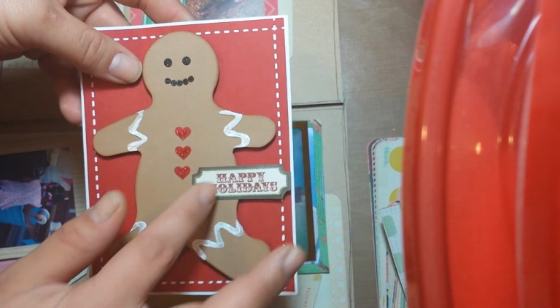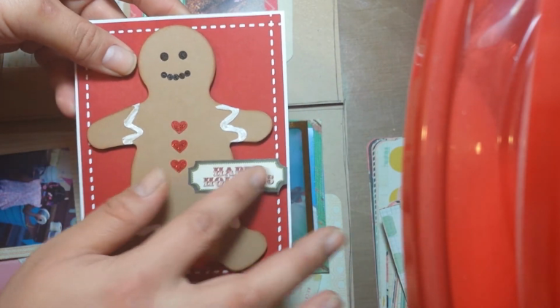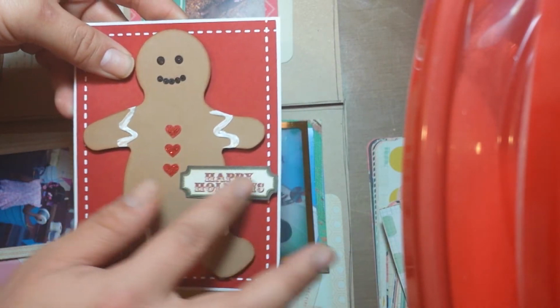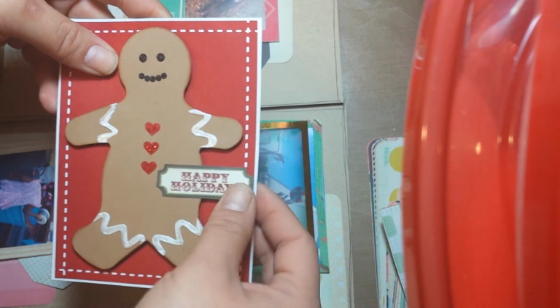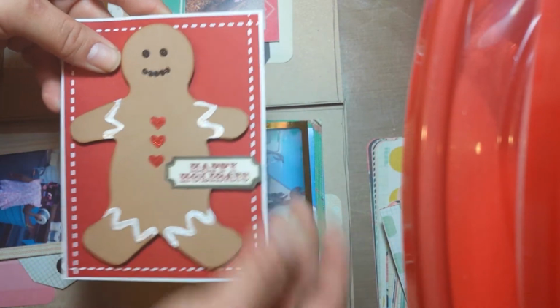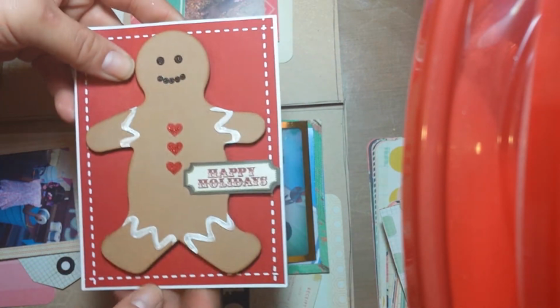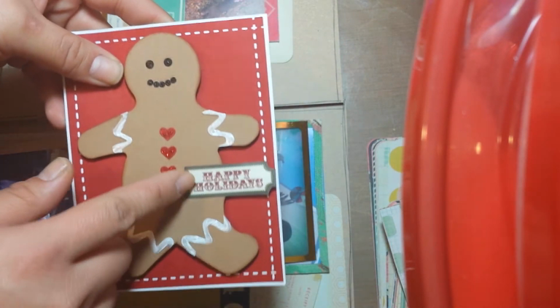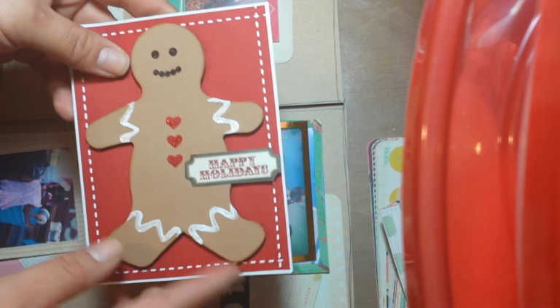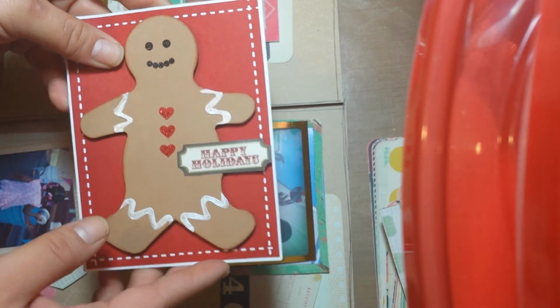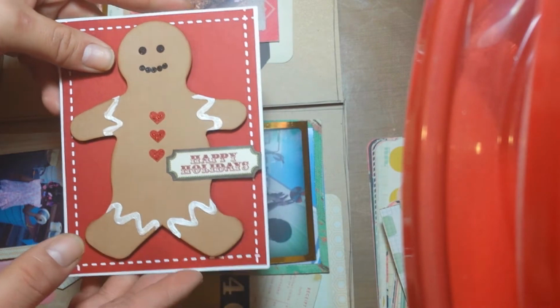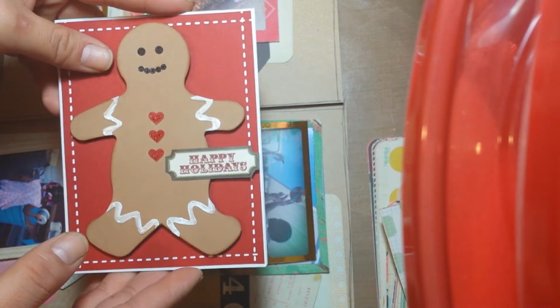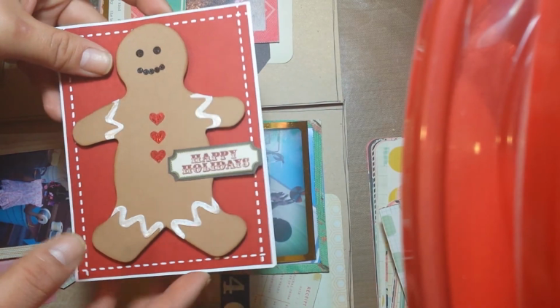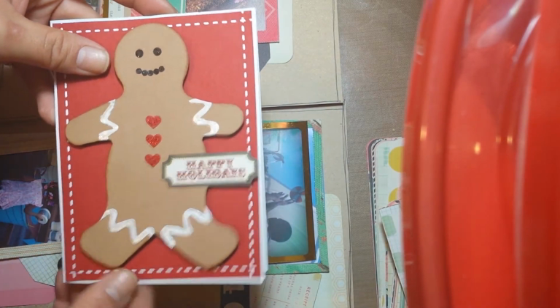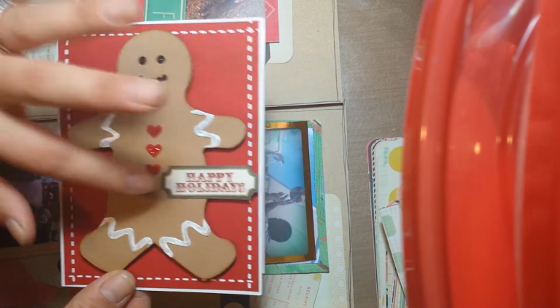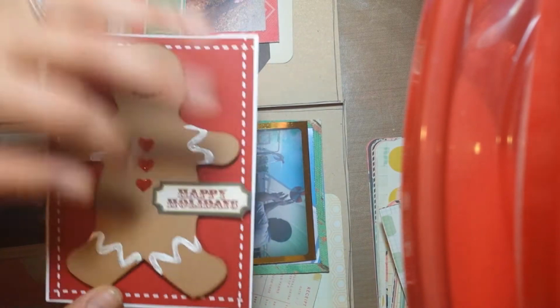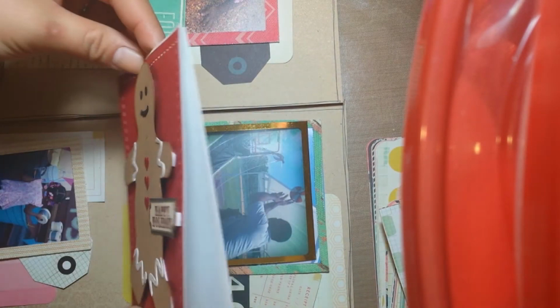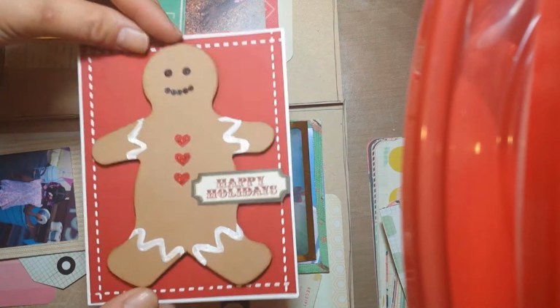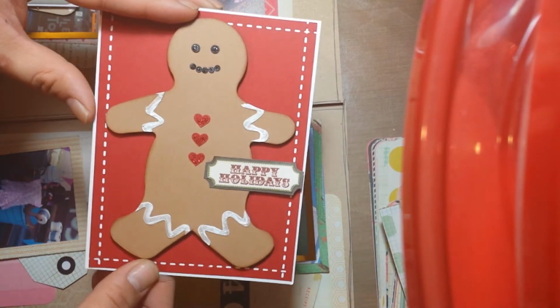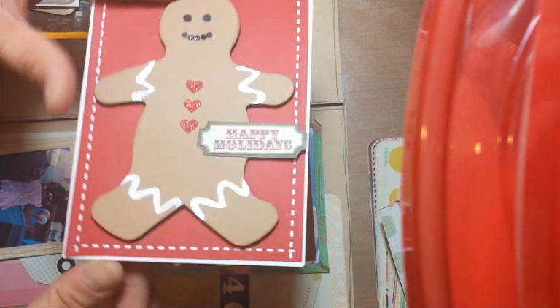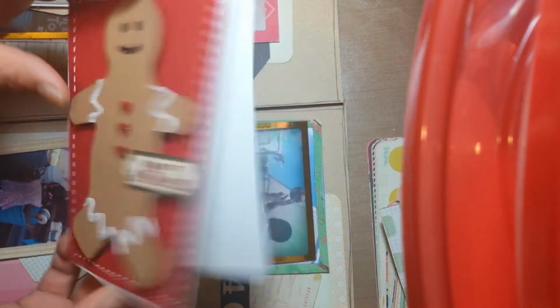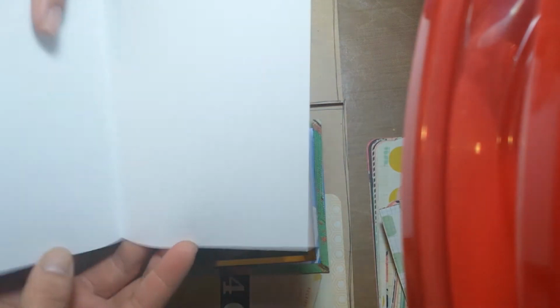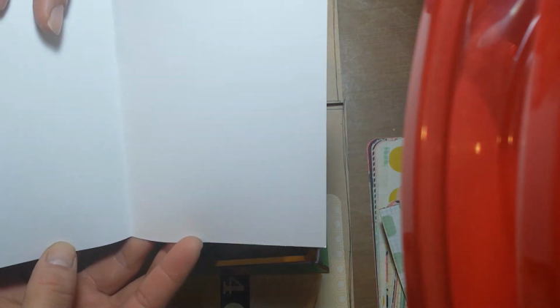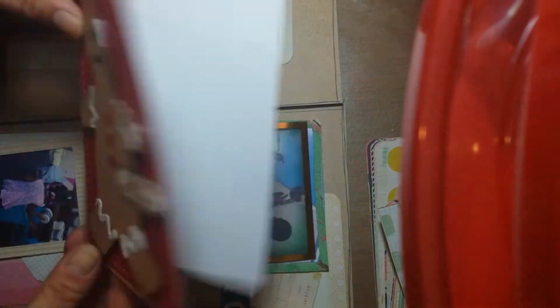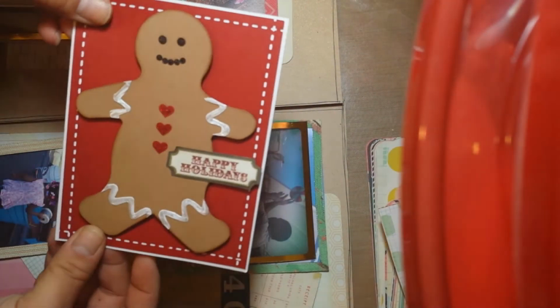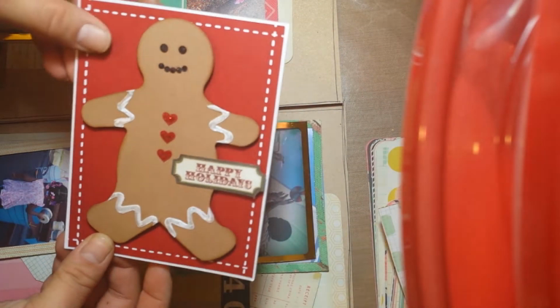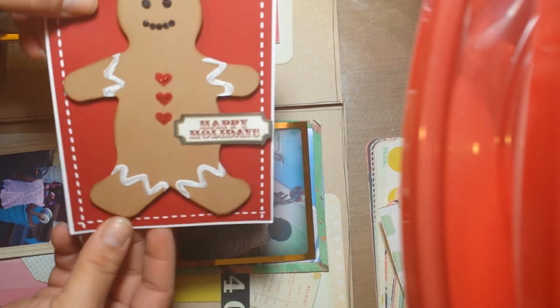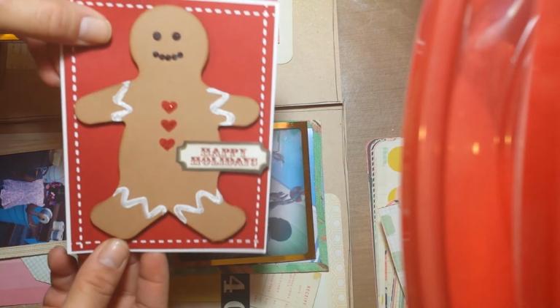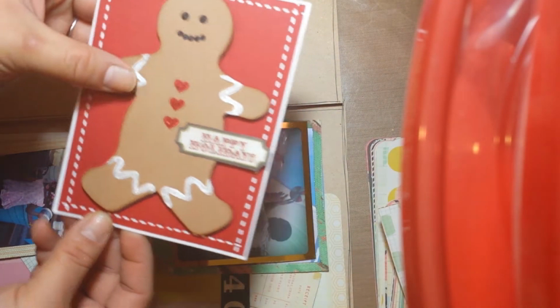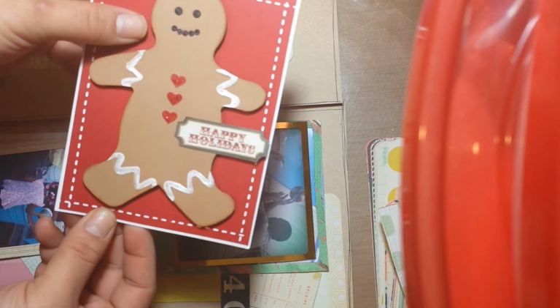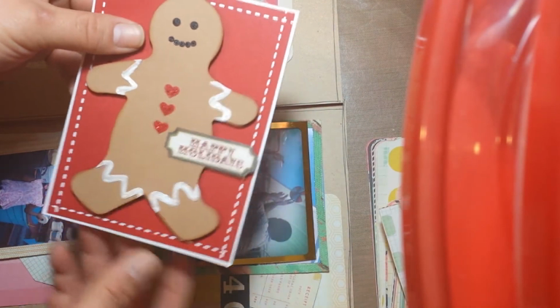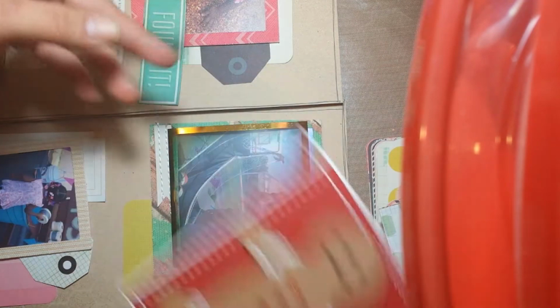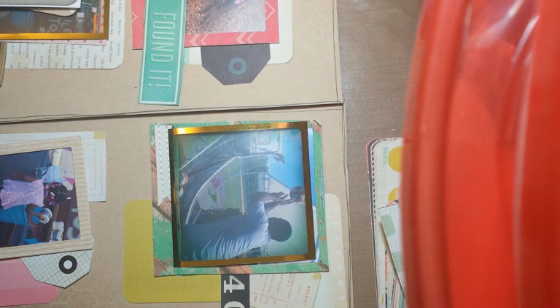And then this is just a sentiment — I believe that came out of the My Mind's Eye also — and so I just popped that up, and it's blank on the inside. So I thought that one came out really, really cute. I like that one a lot.